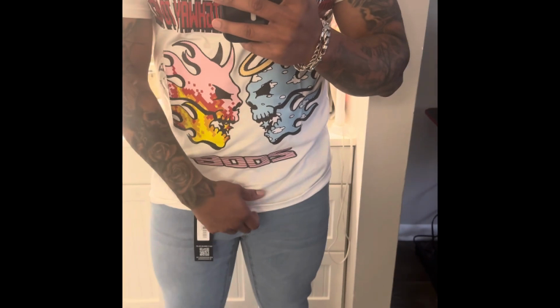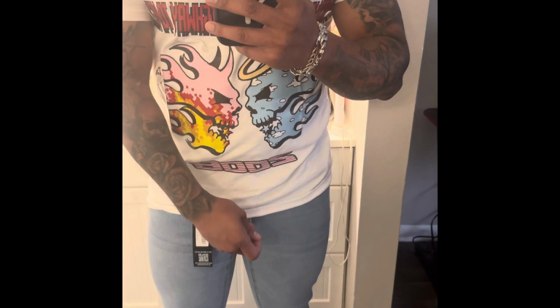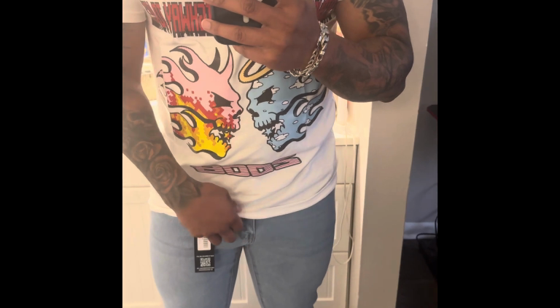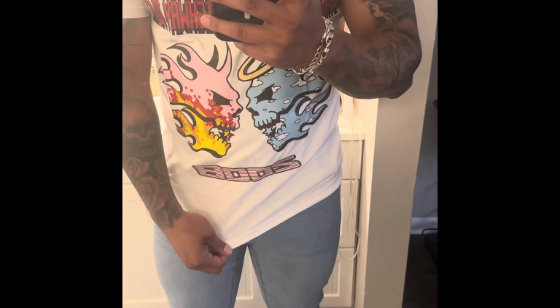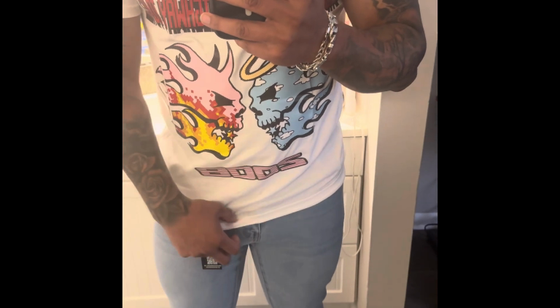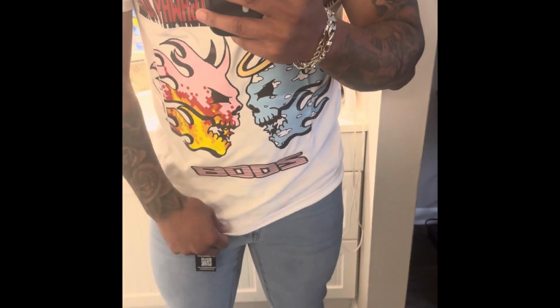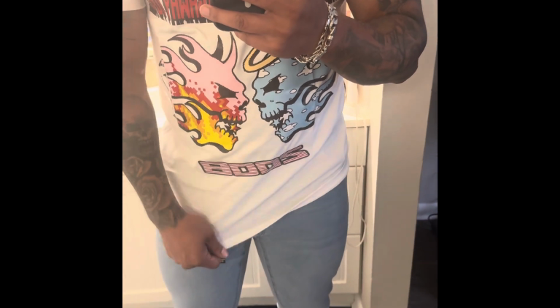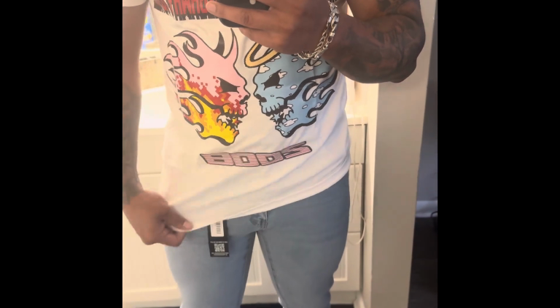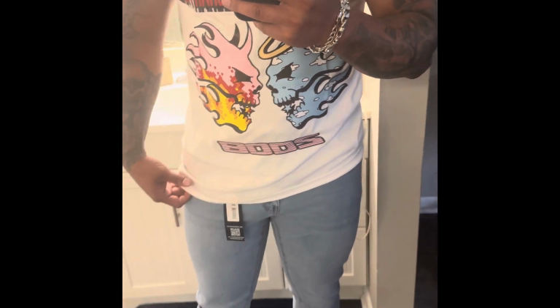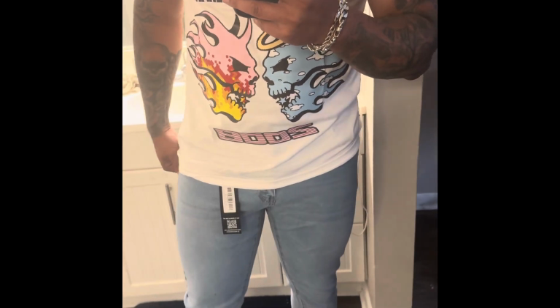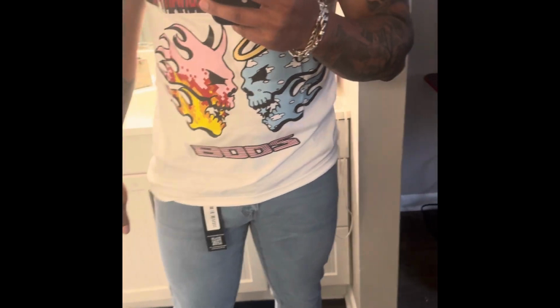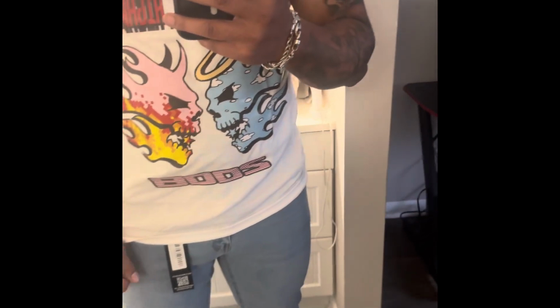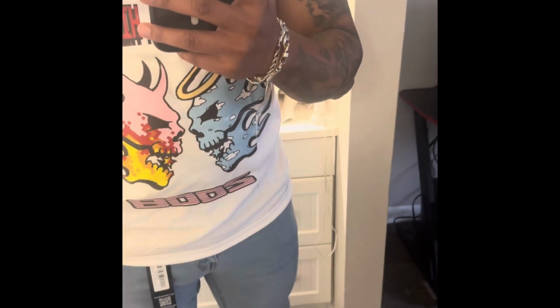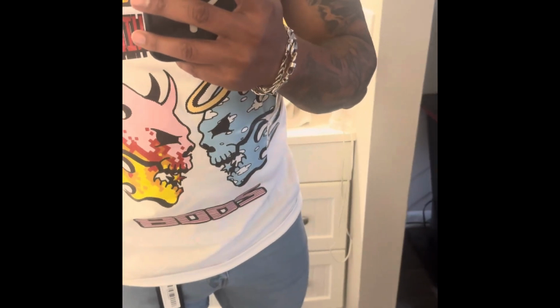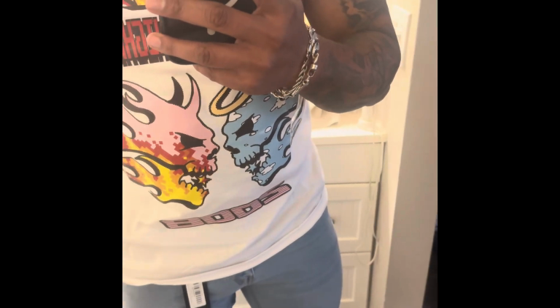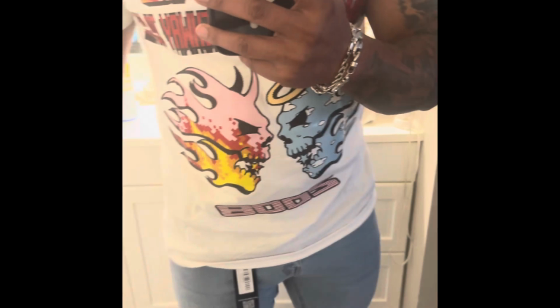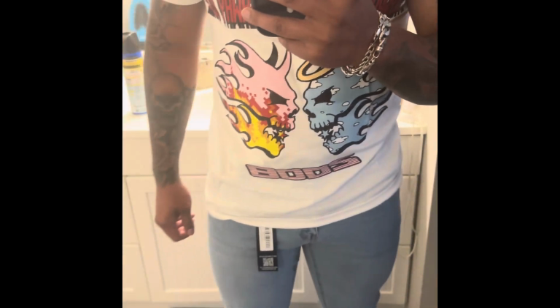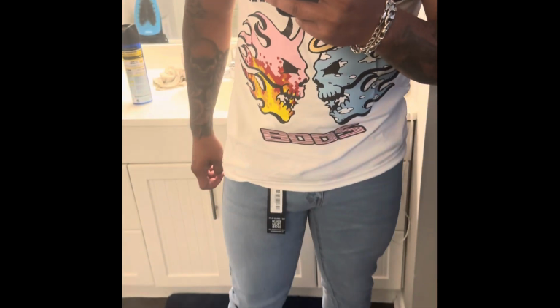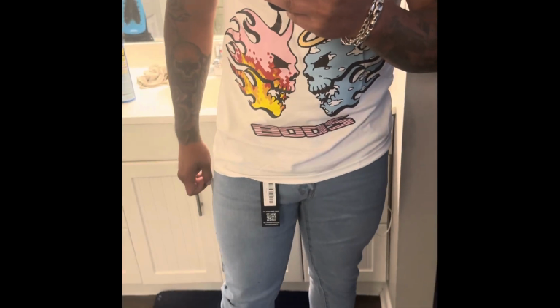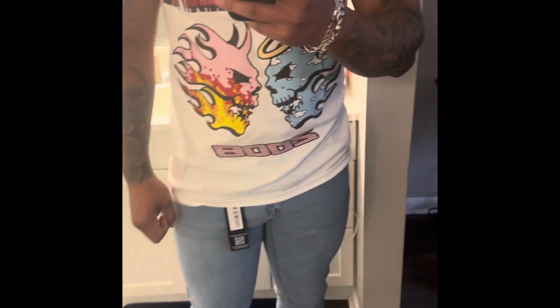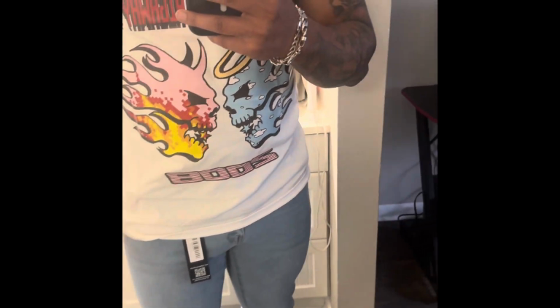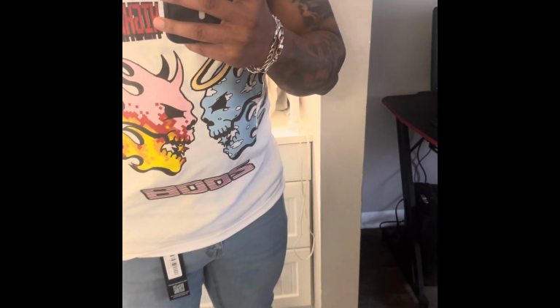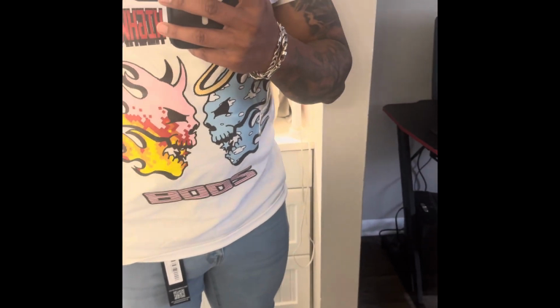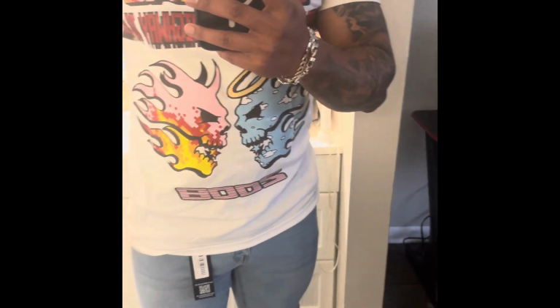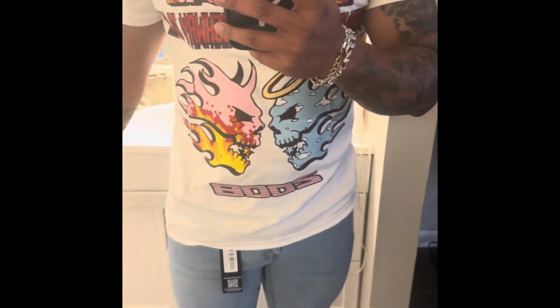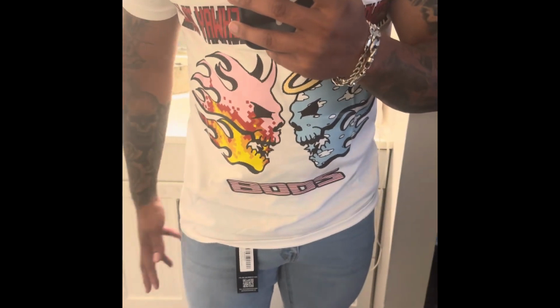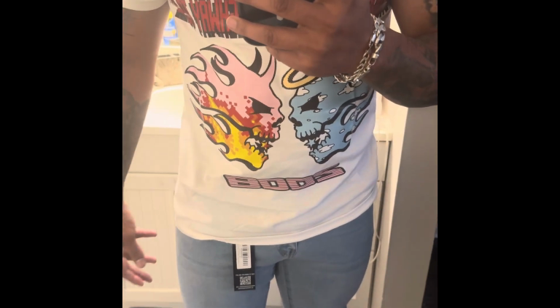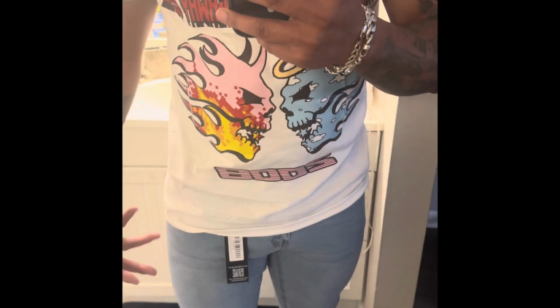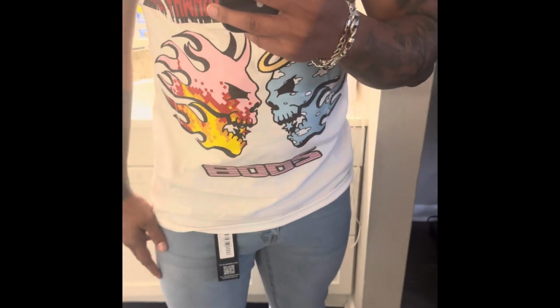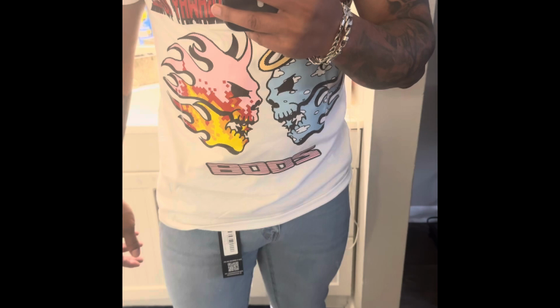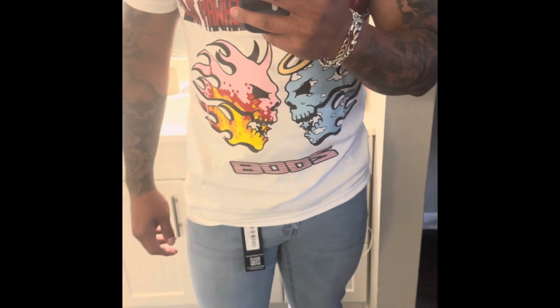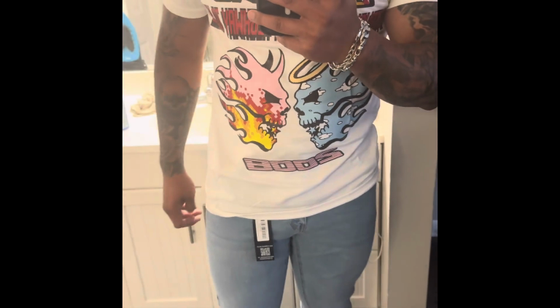Shirt fits nice. Yeah, I'm really feeling it. But y'all let me know what y'all think of this fit. Although I might not wear these together — these are just kind of two random items.